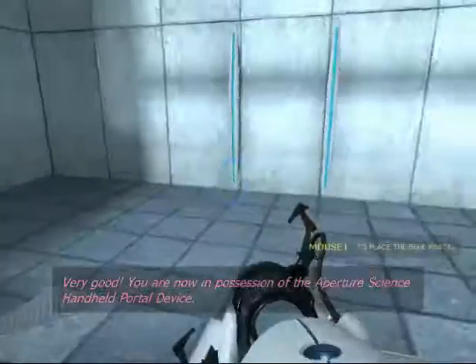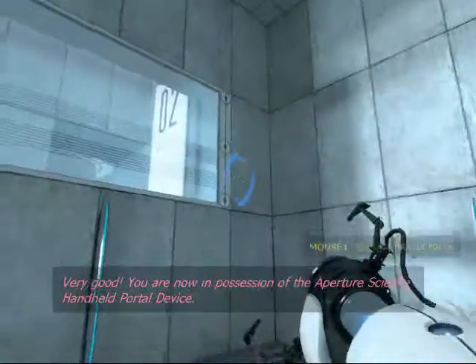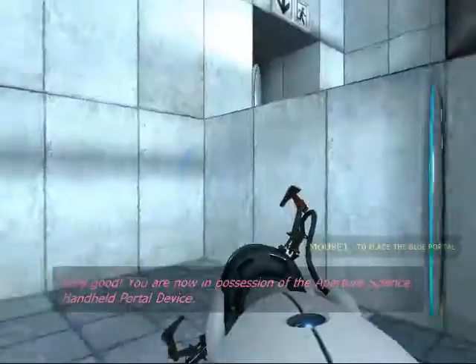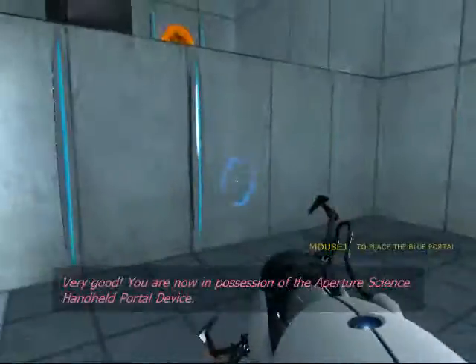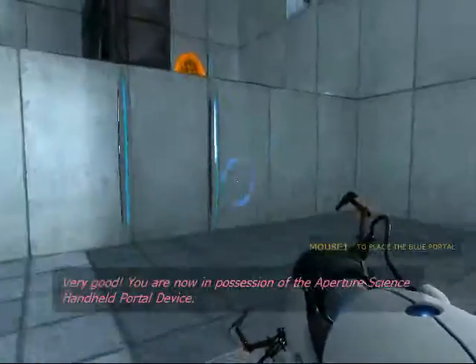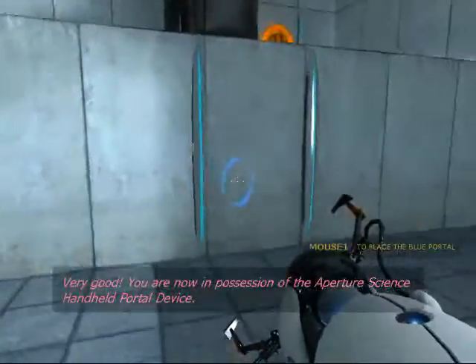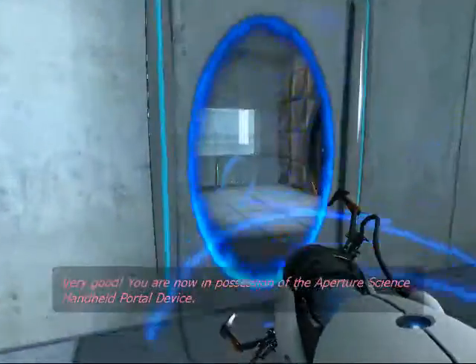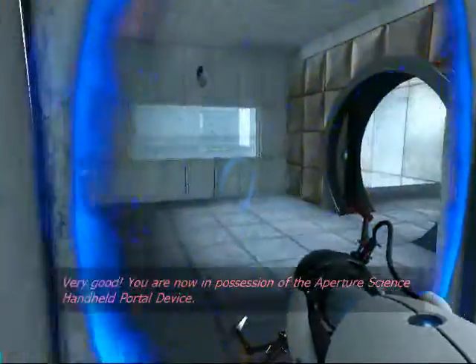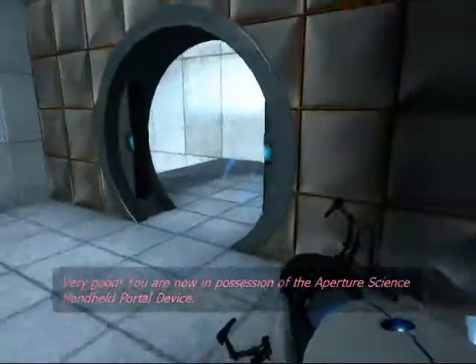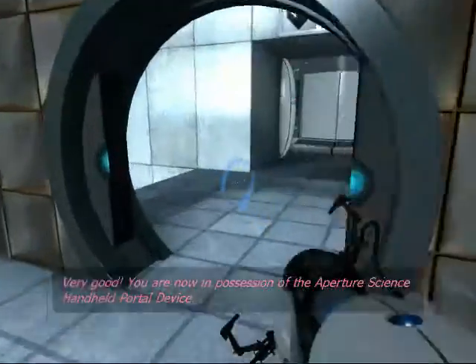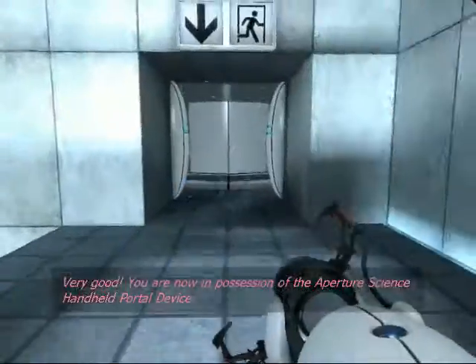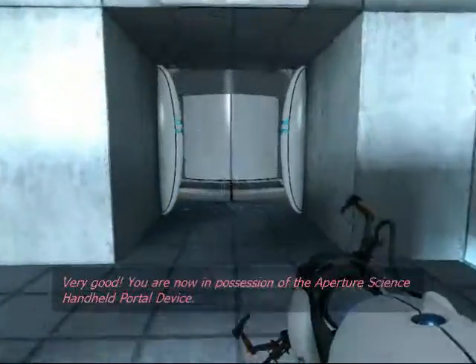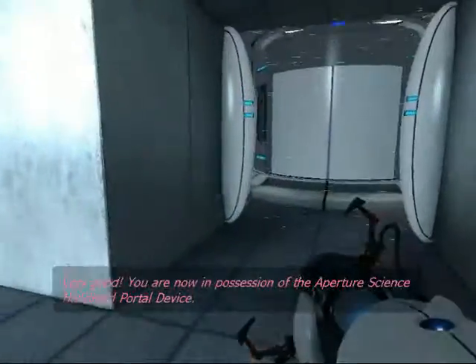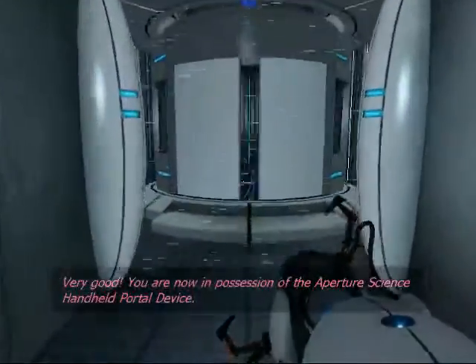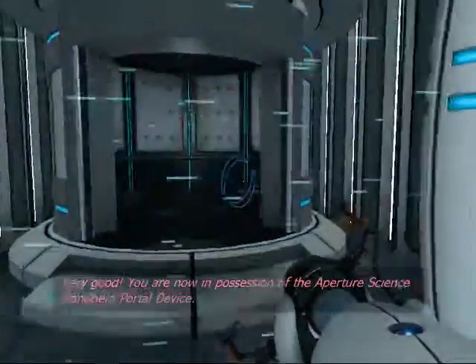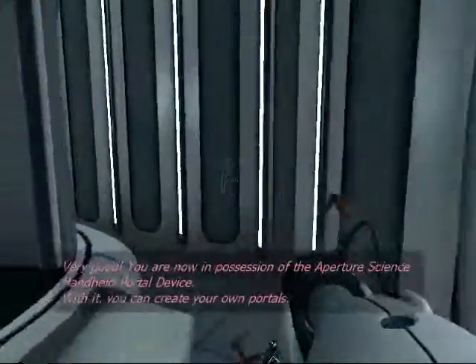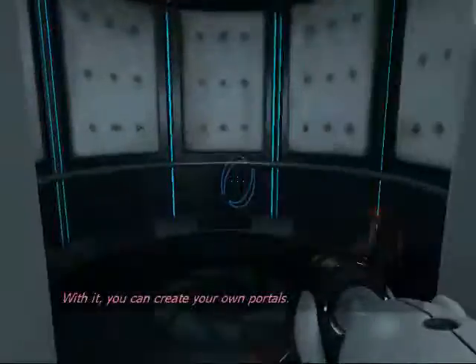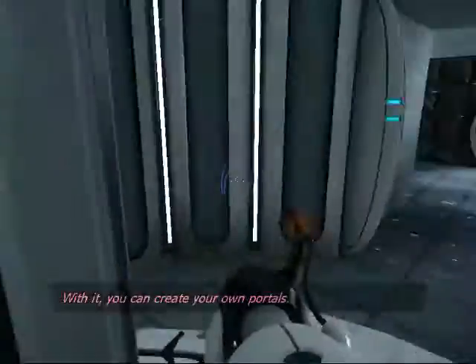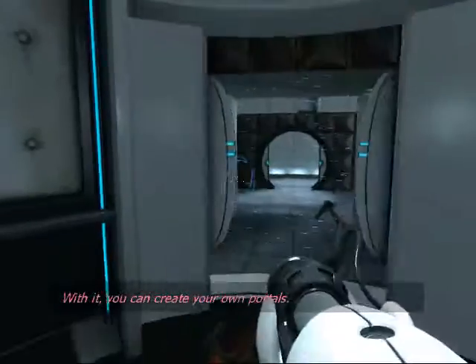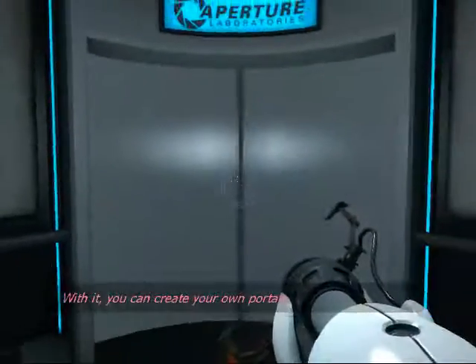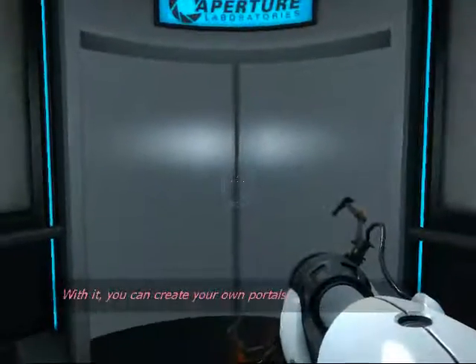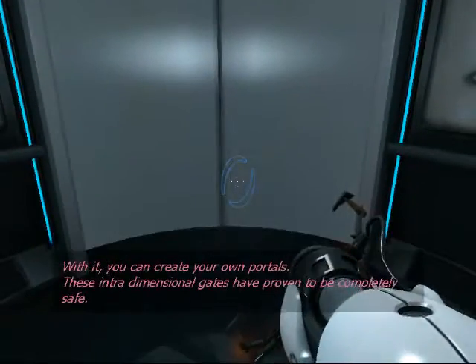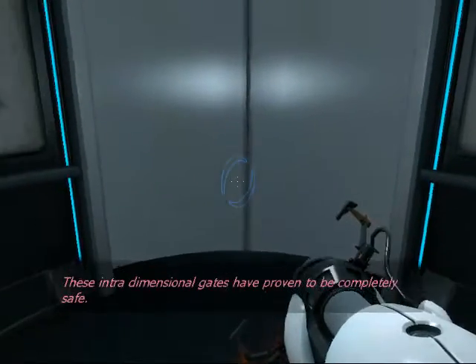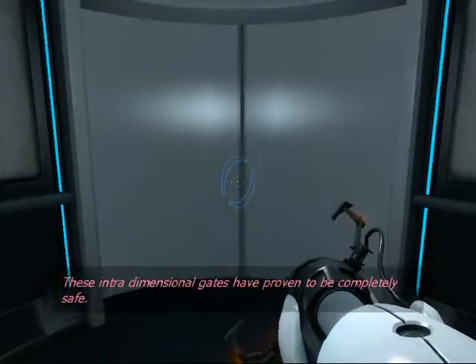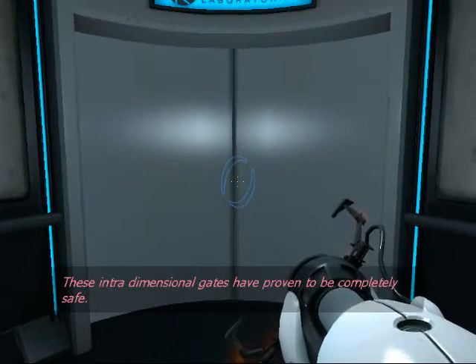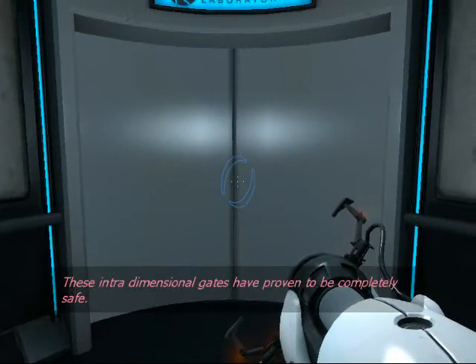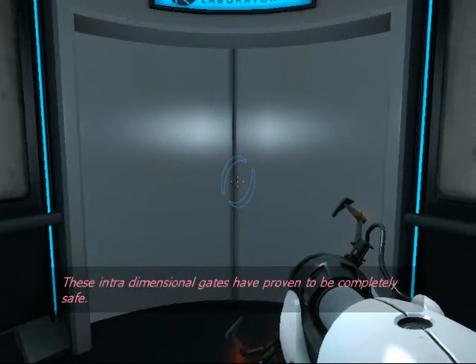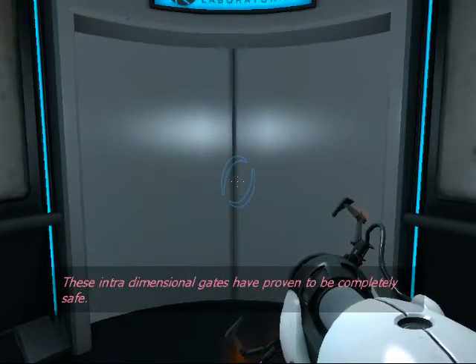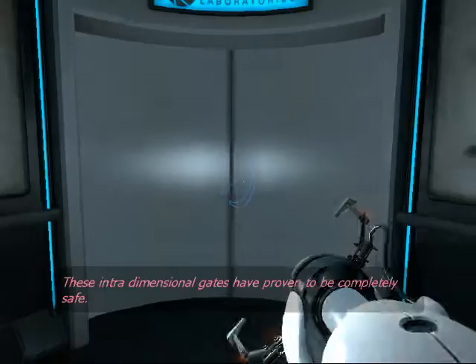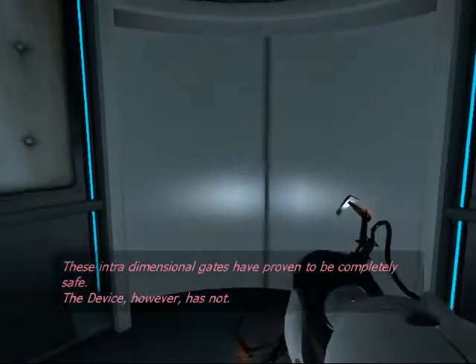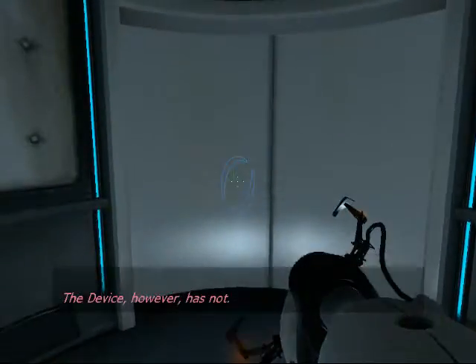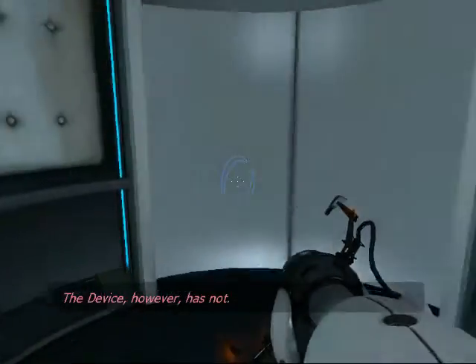Very good. You are now in possession of the Aperture Science handheld portal device. With it, you can create your own portals. These intradimensional gates have proven to be completely safe. The device, however, has not.